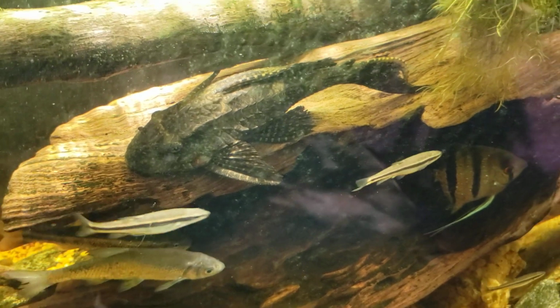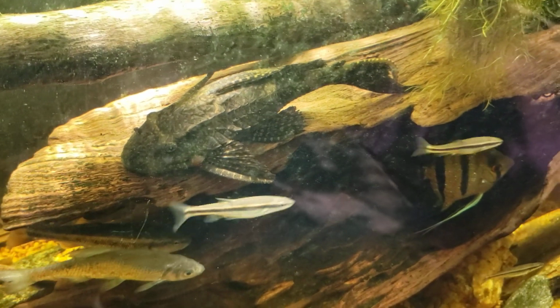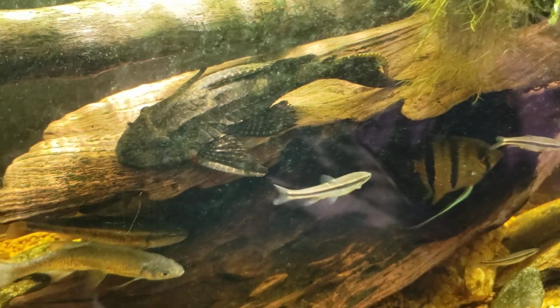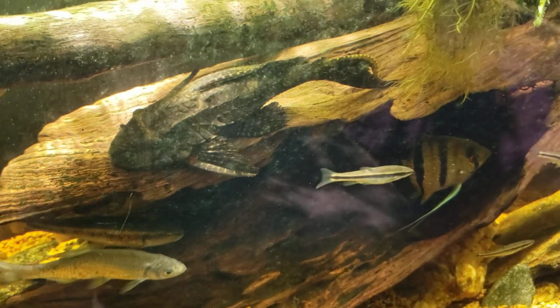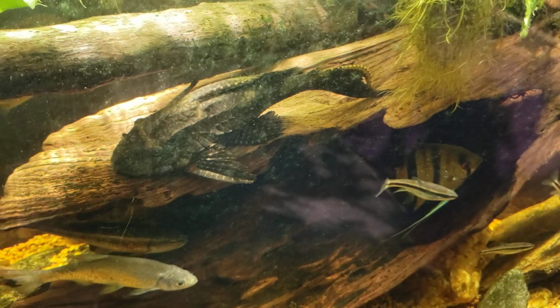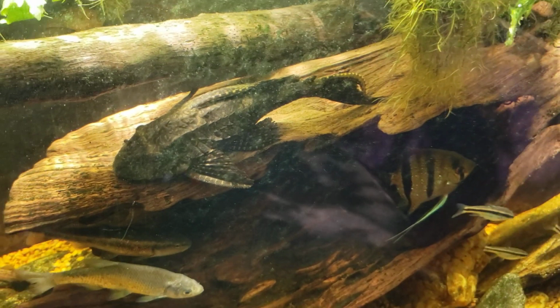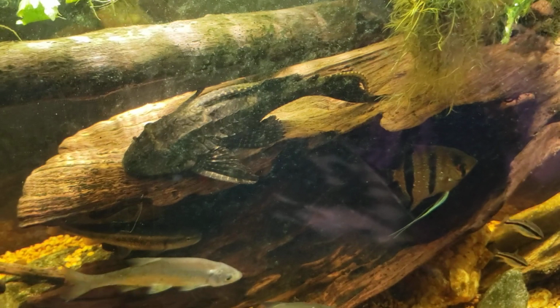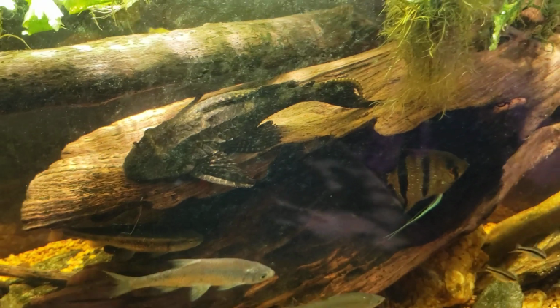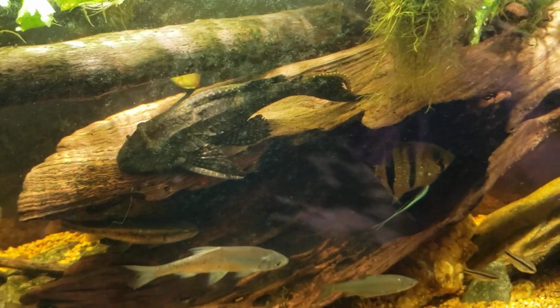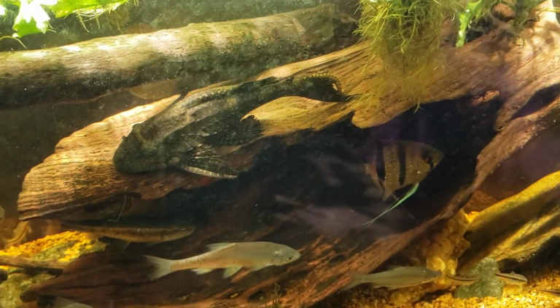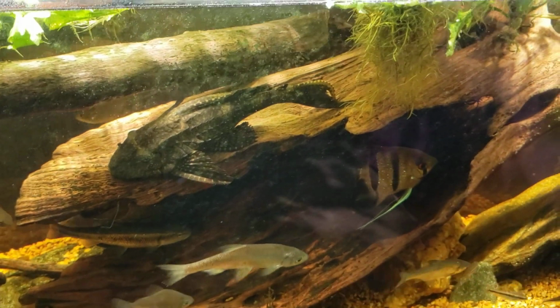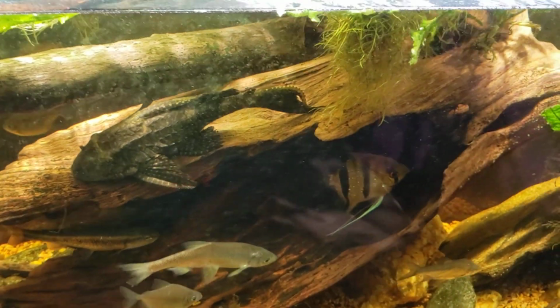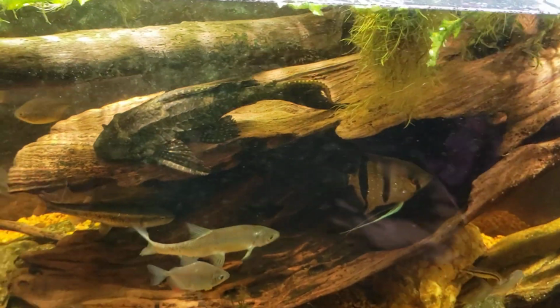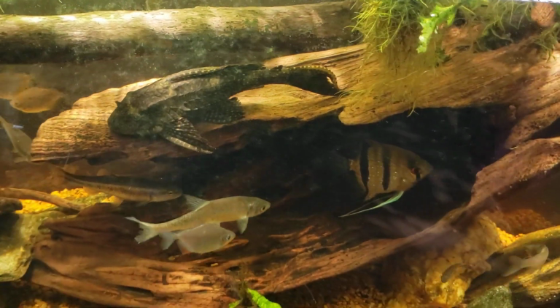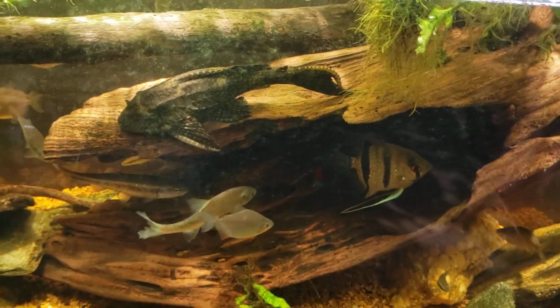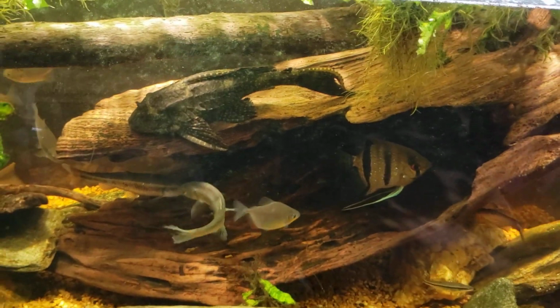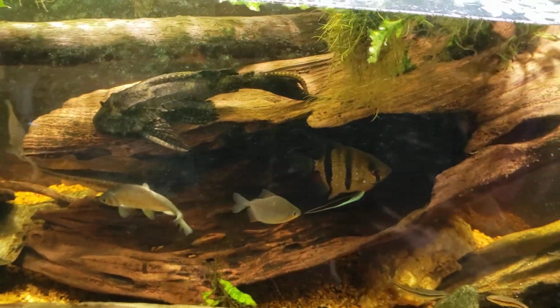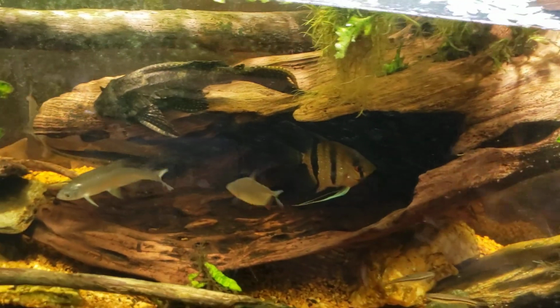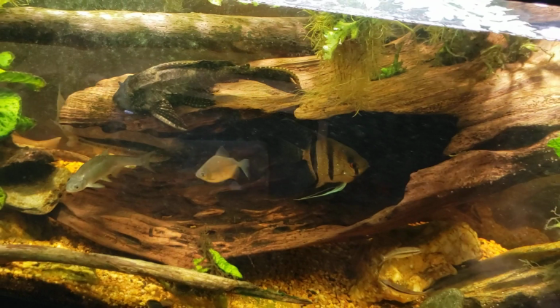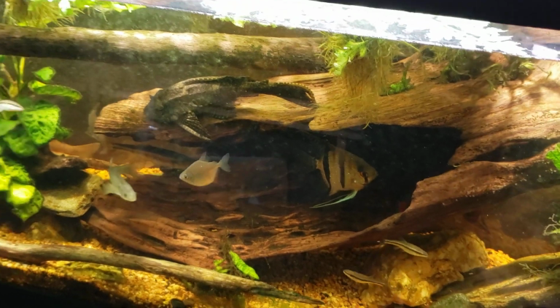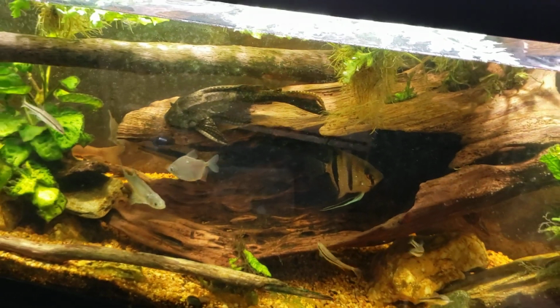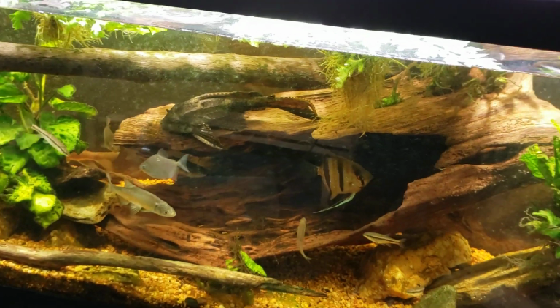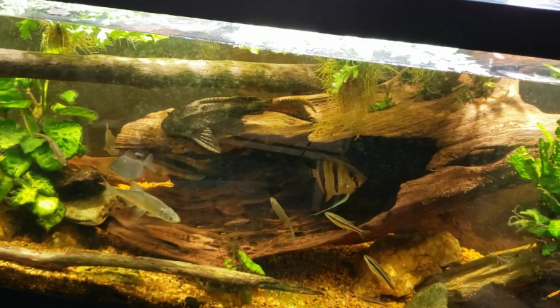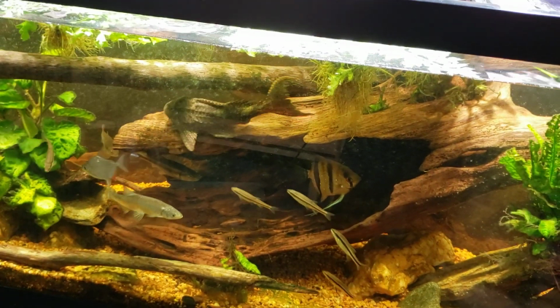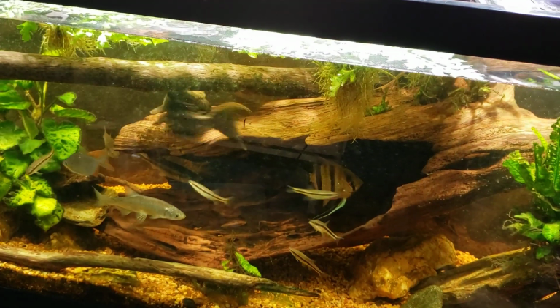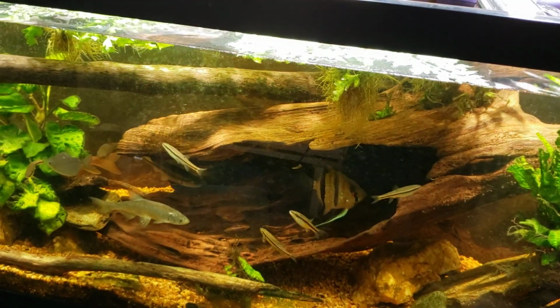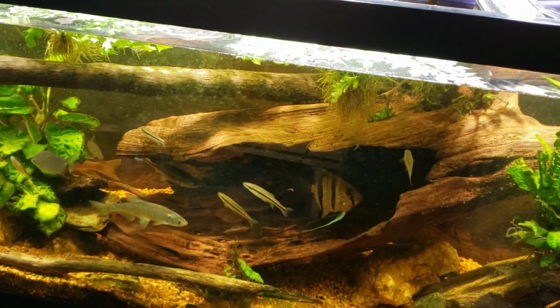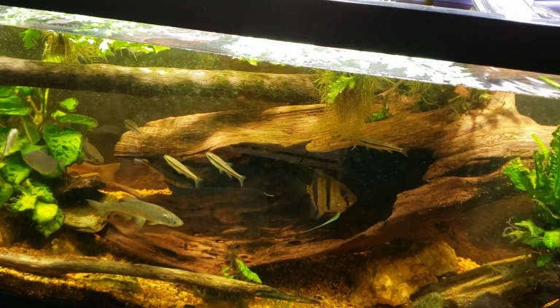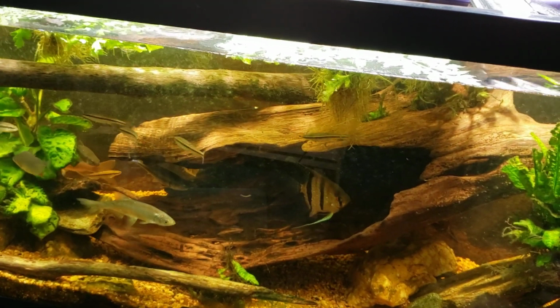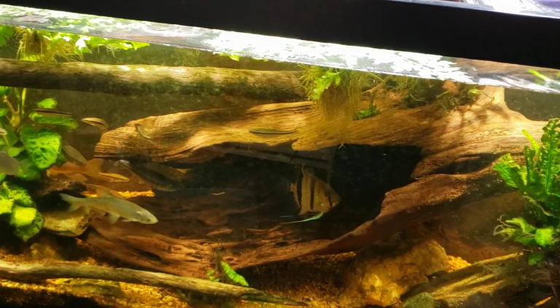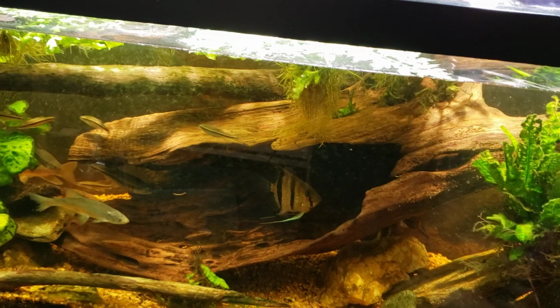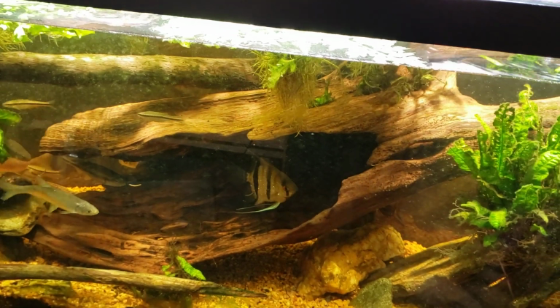So I'm glad we got to have a little bit of a look at it. Not a lot of action going on, not a lot of point in standing here looking at it. There we go — I knew it would scoot away sooner or later.